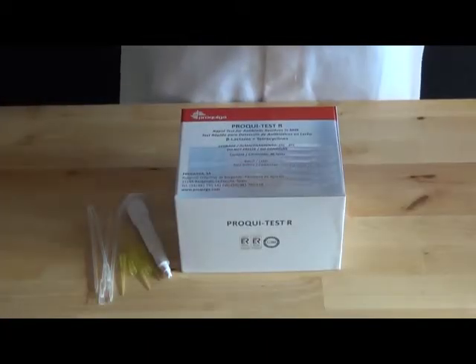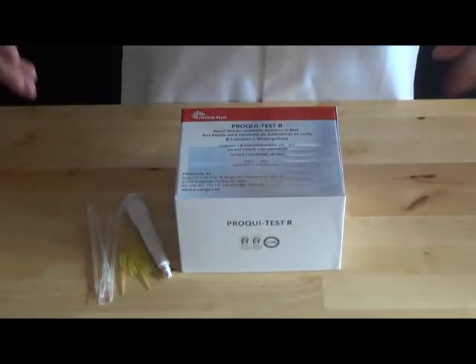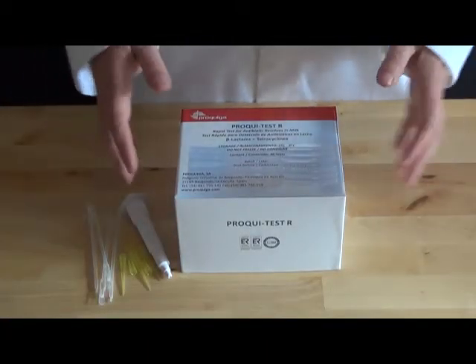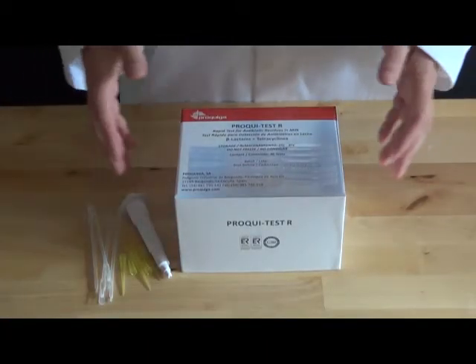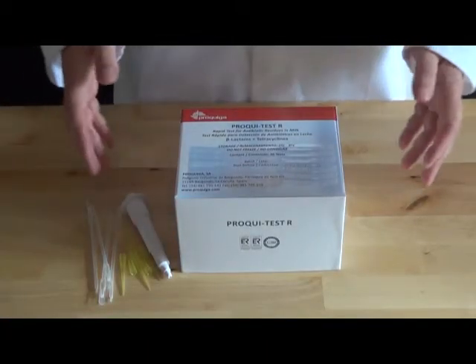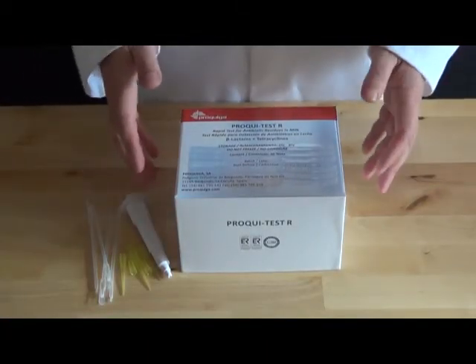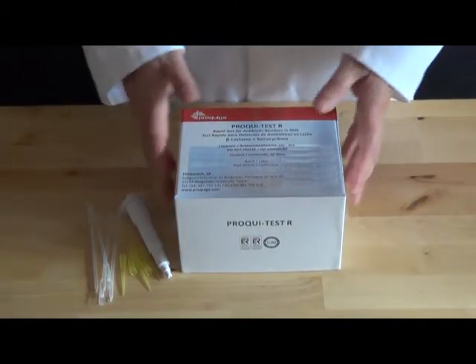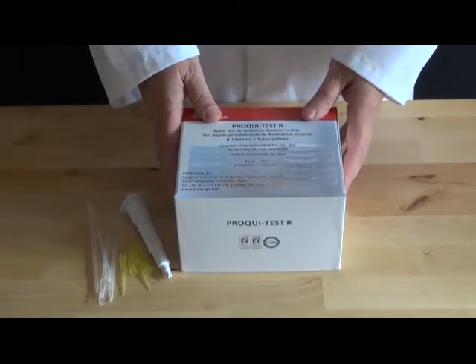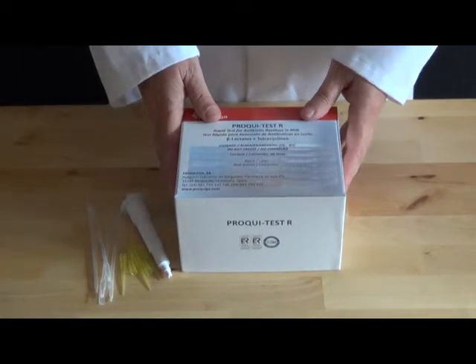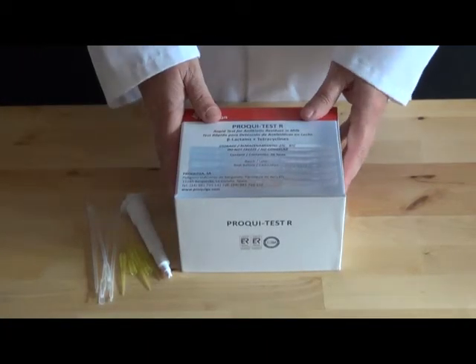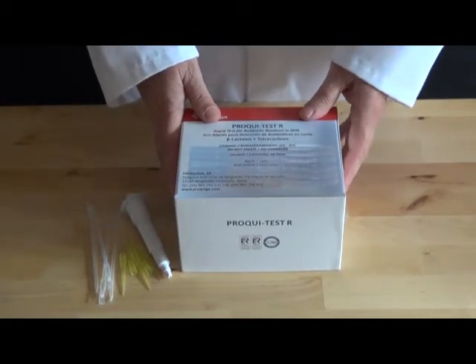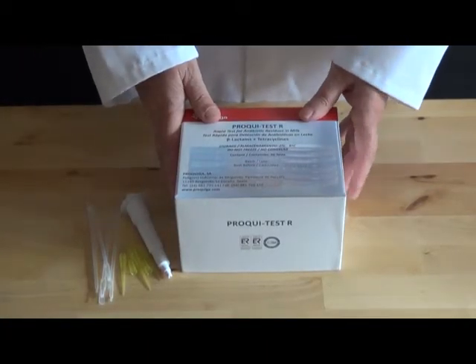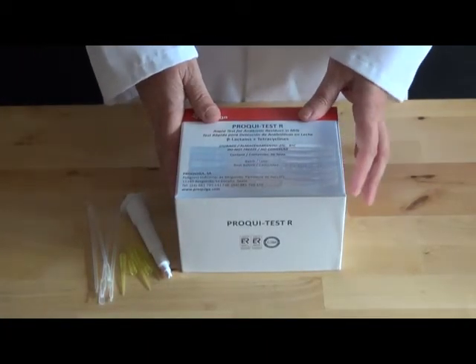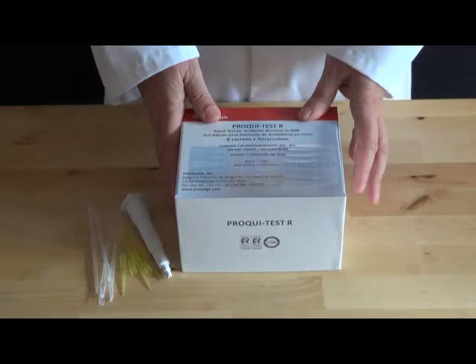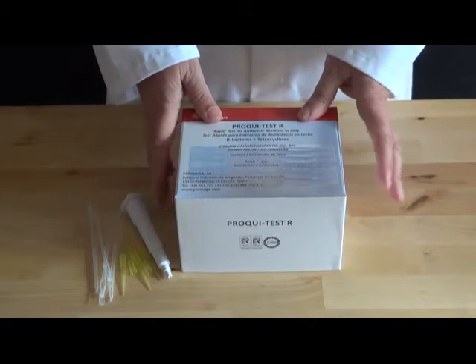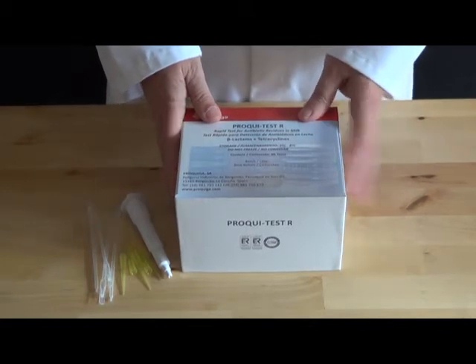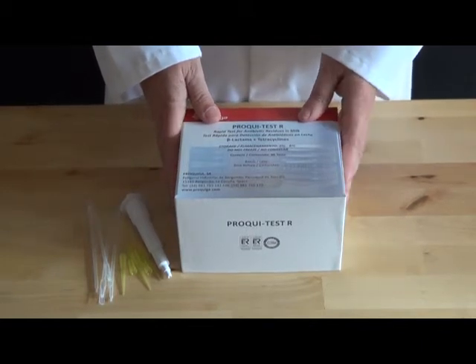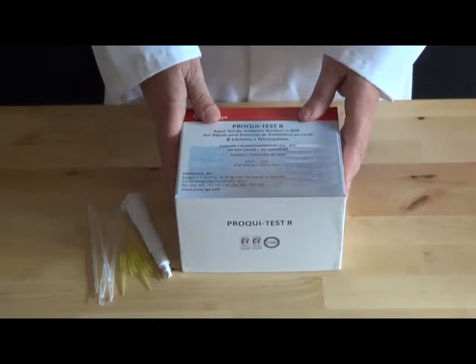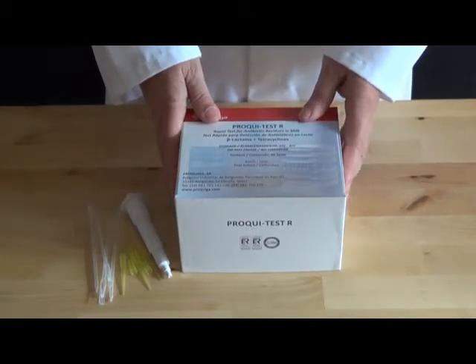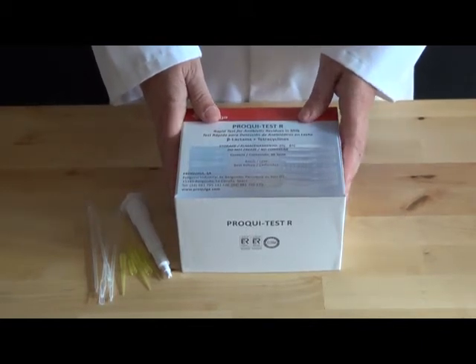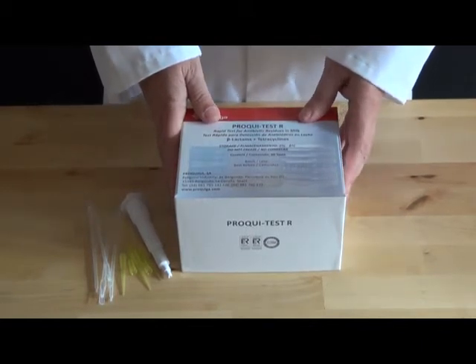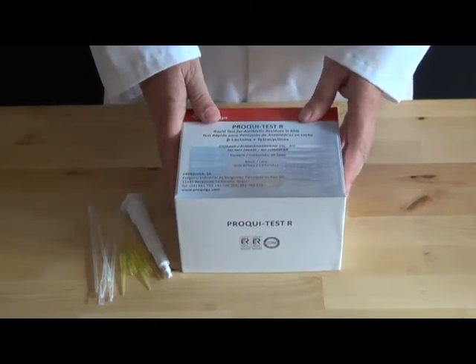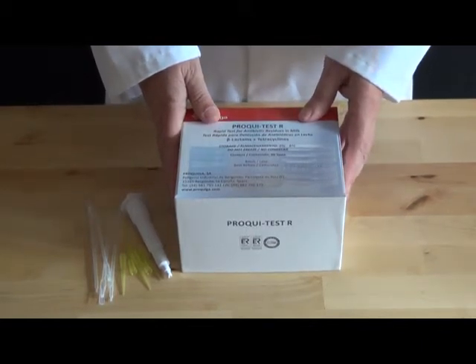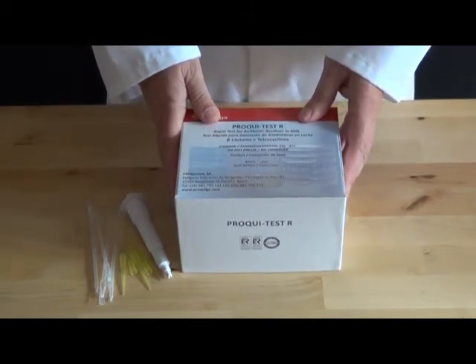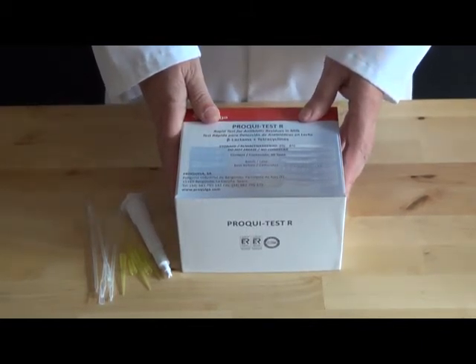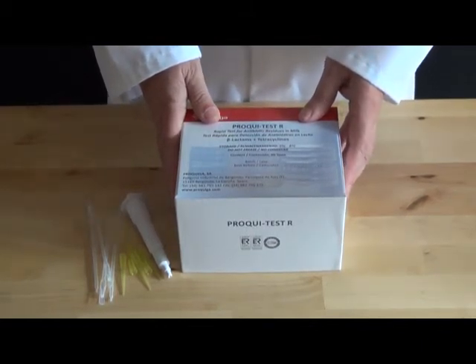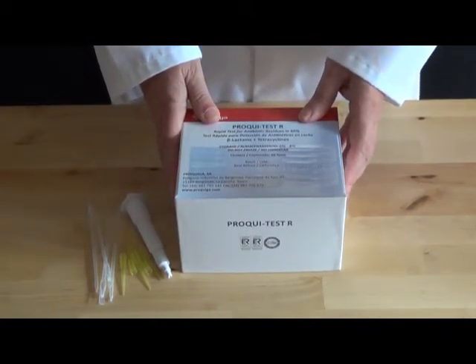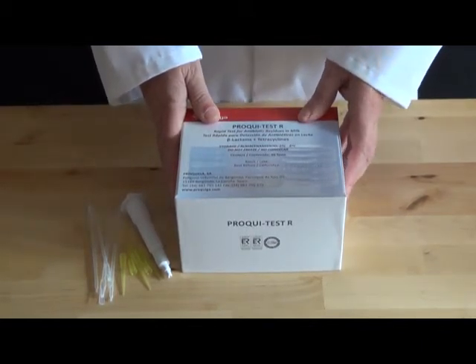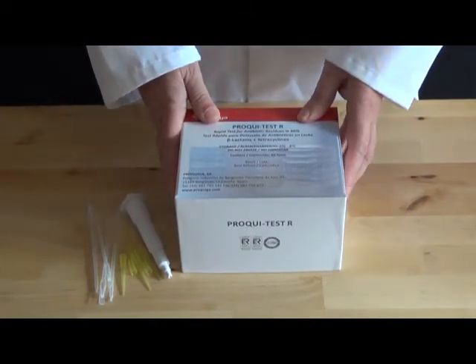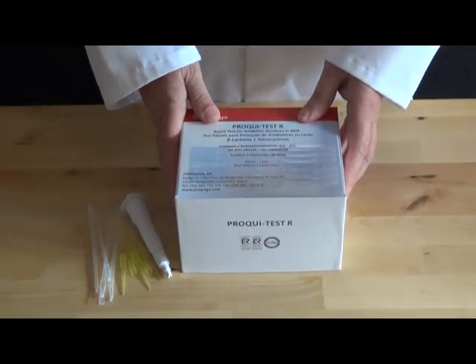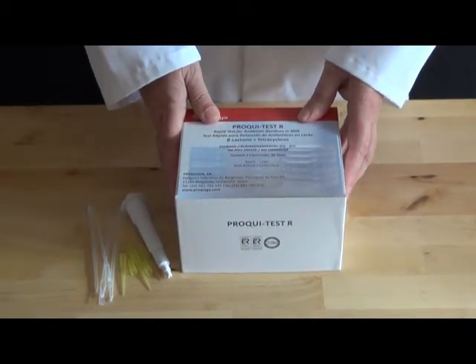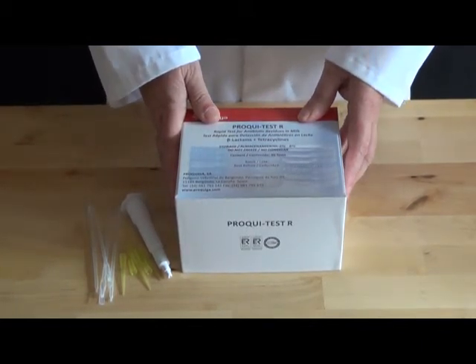The test kits are available from JKM Foods. They come in boxes of 96, or we sell individual tubes of eight tests.